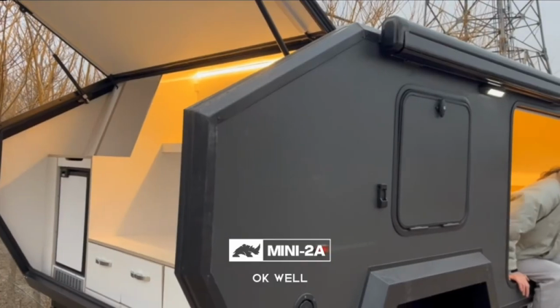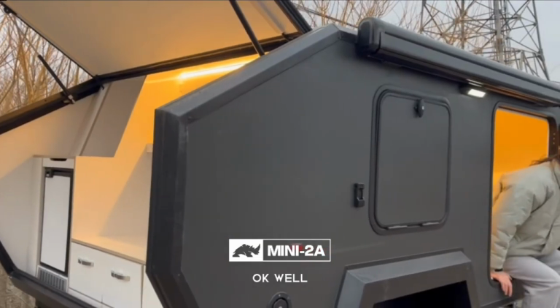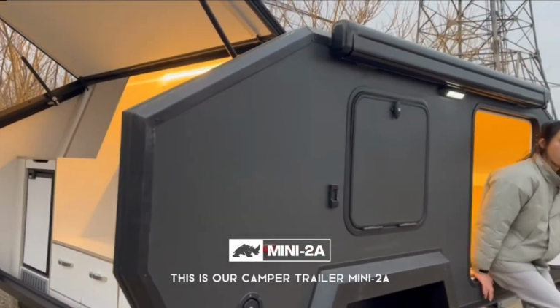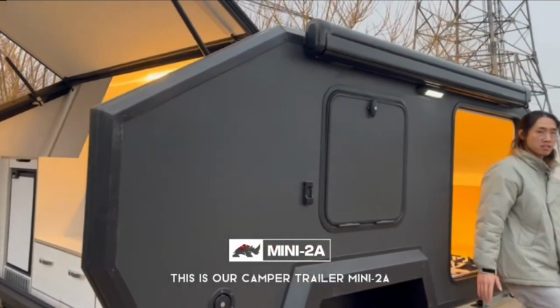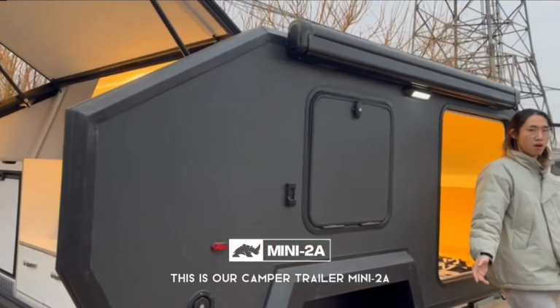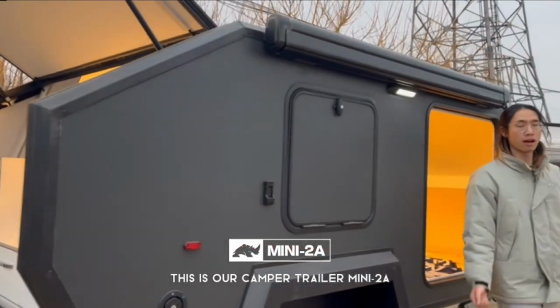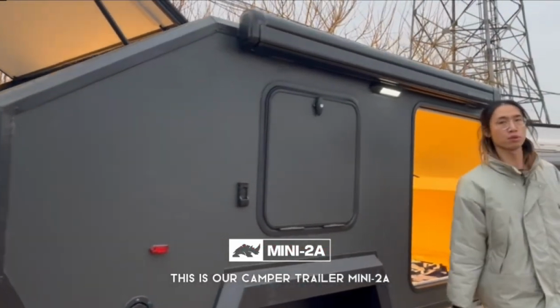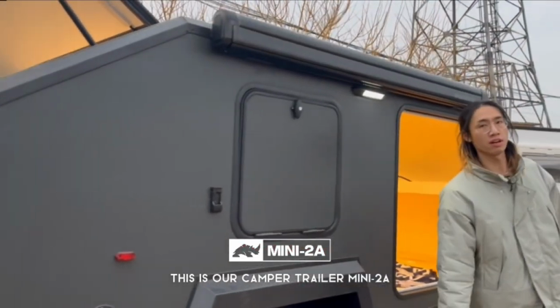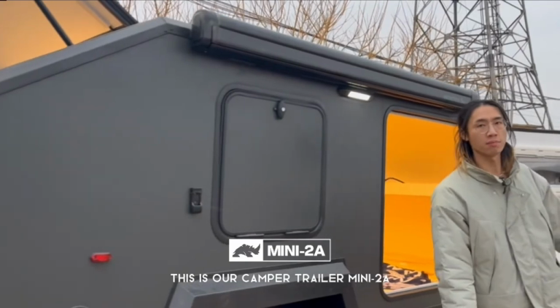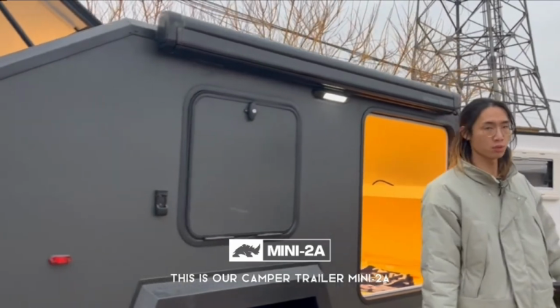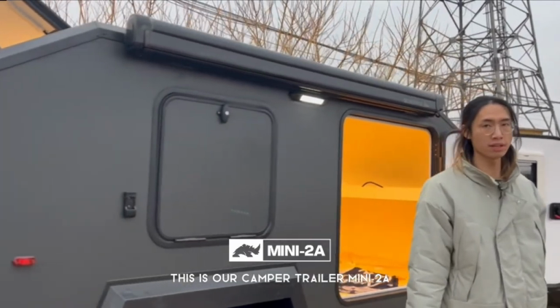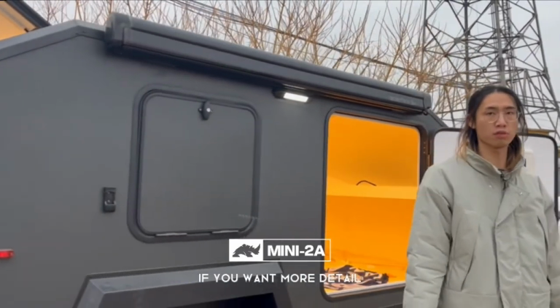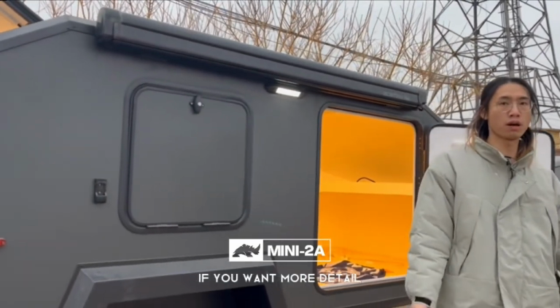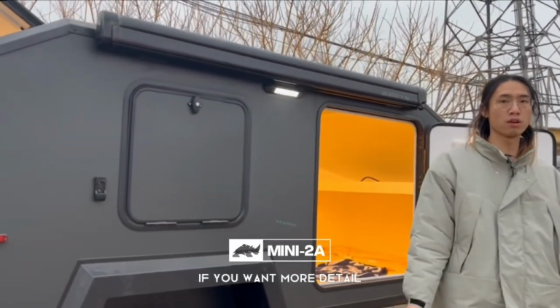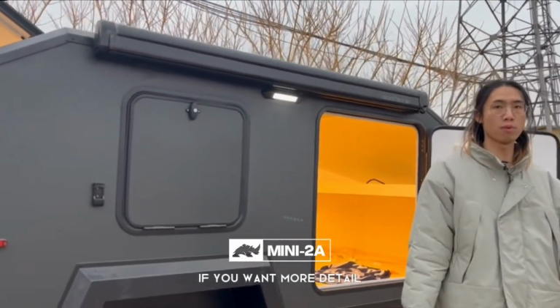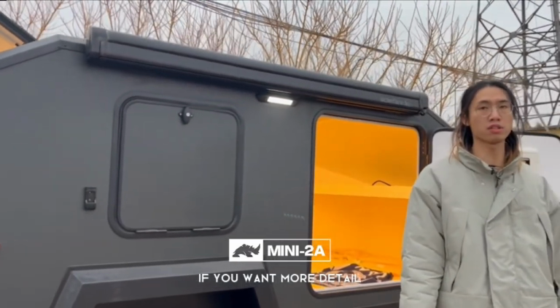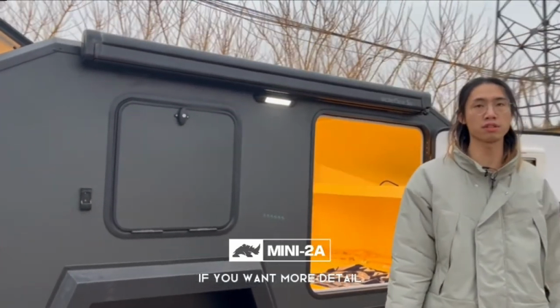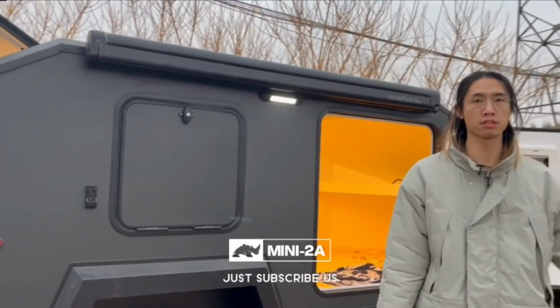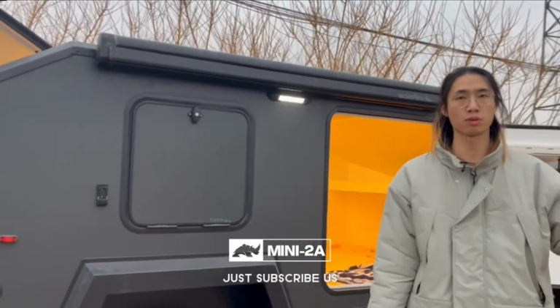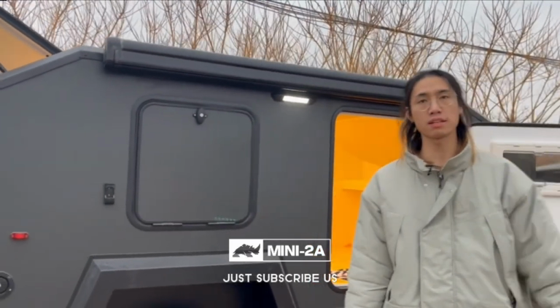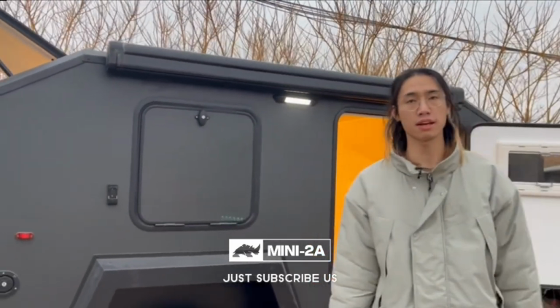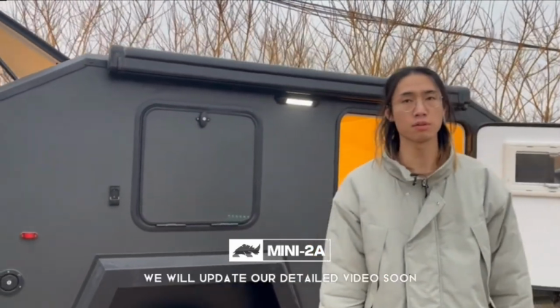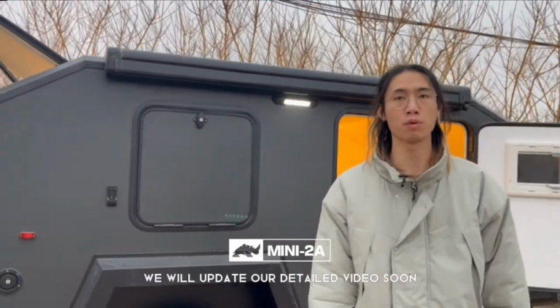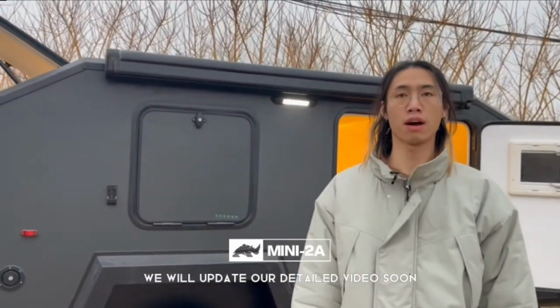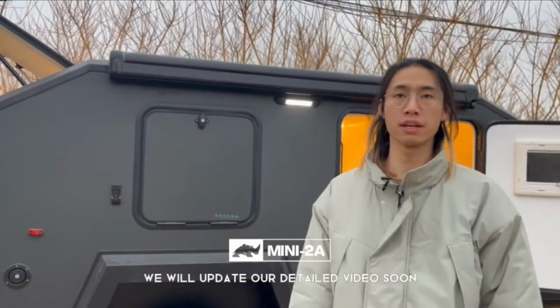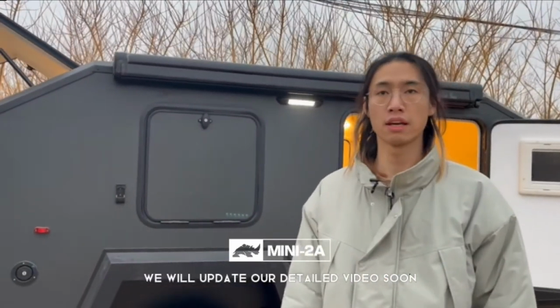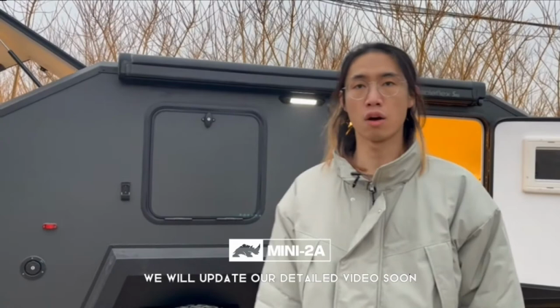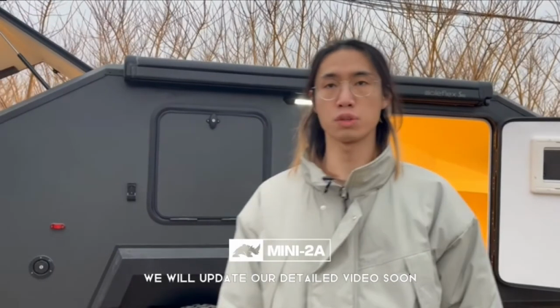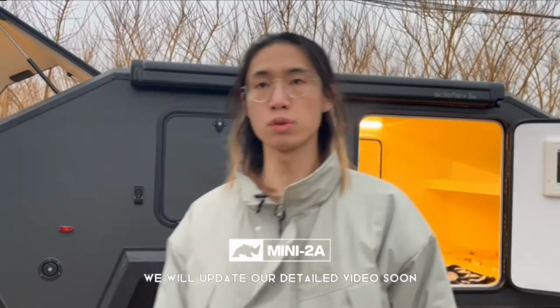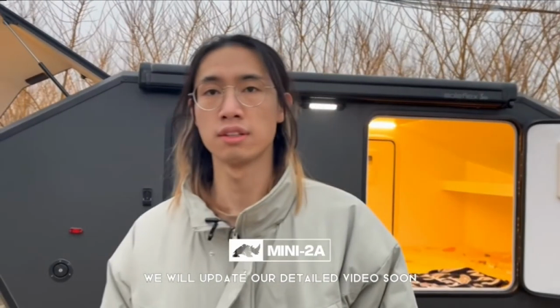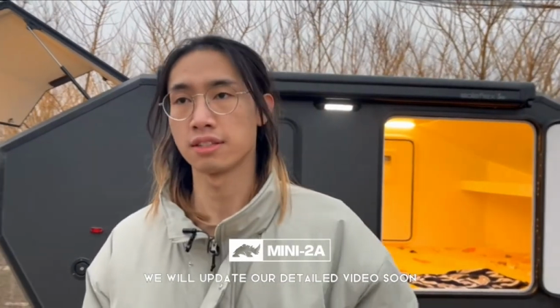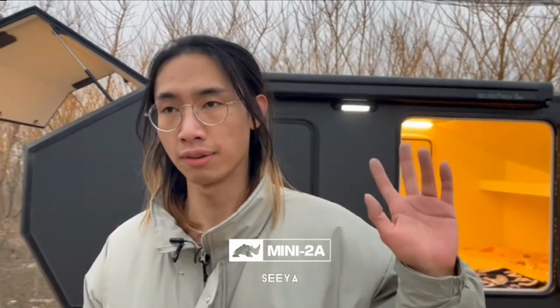This is our camp trailer, the Mini 2A. If you want to know more details, just subscribe to us and we will update our videos soon. See ya!